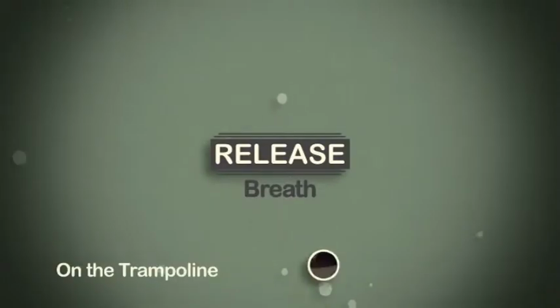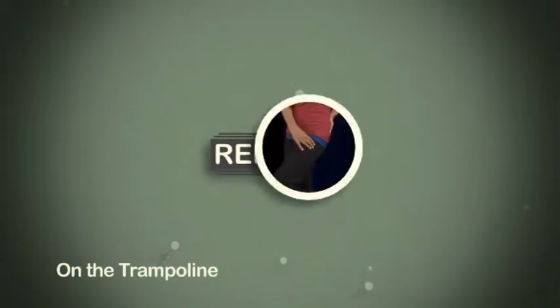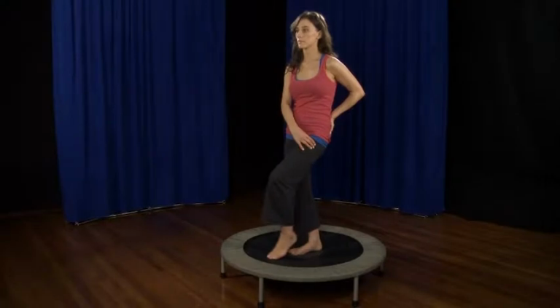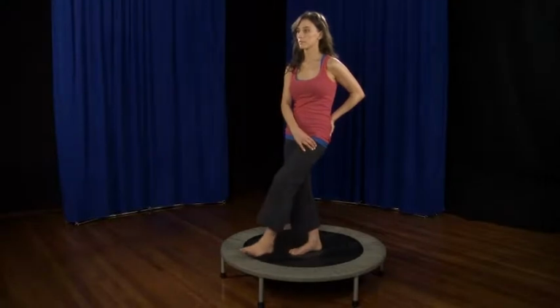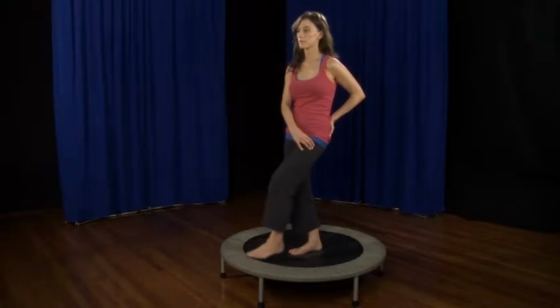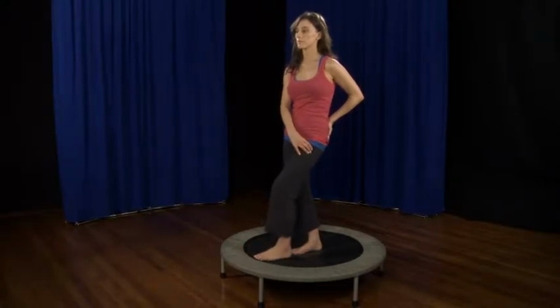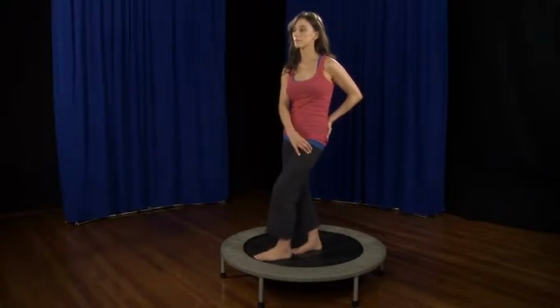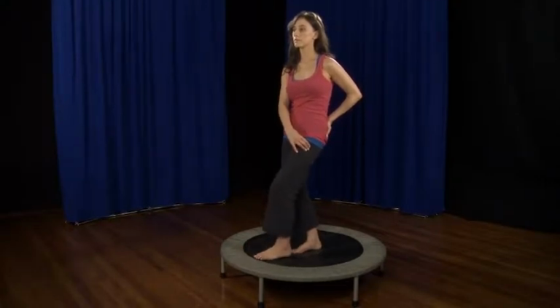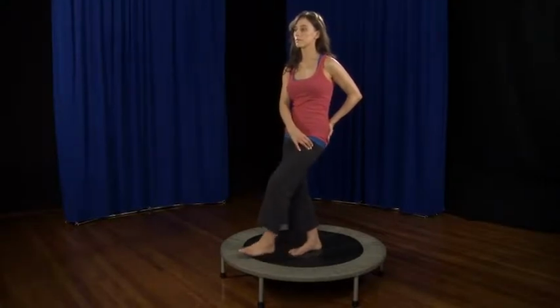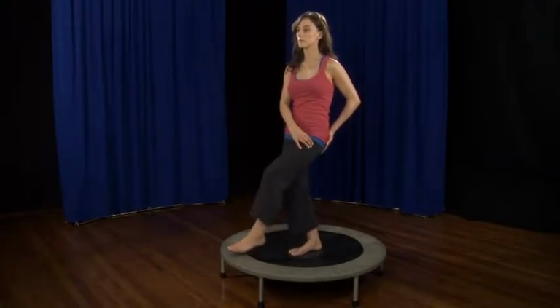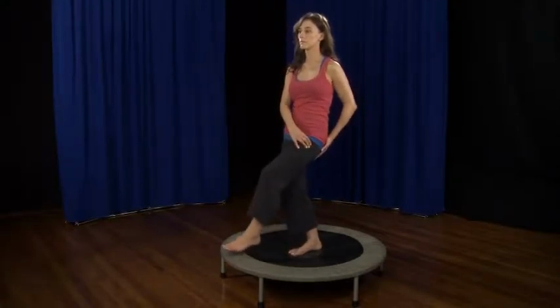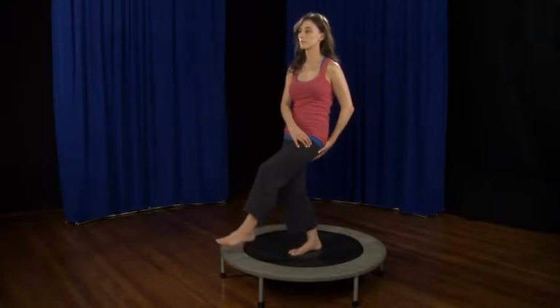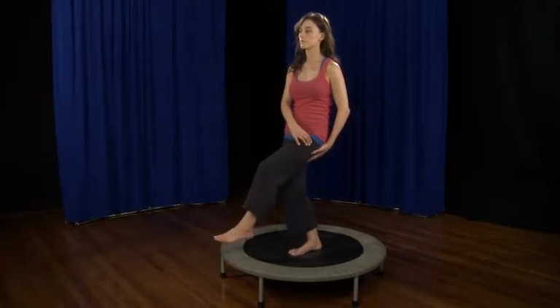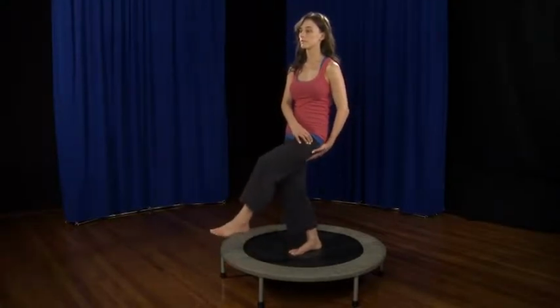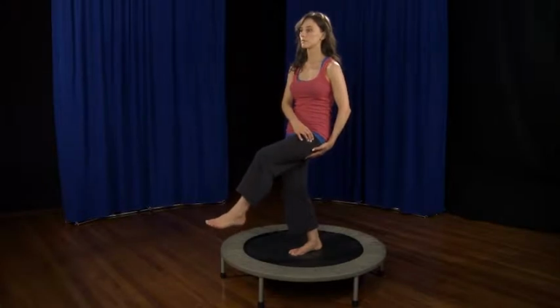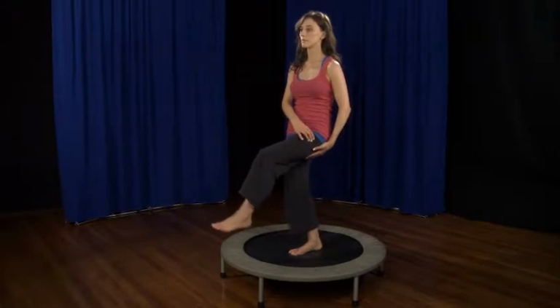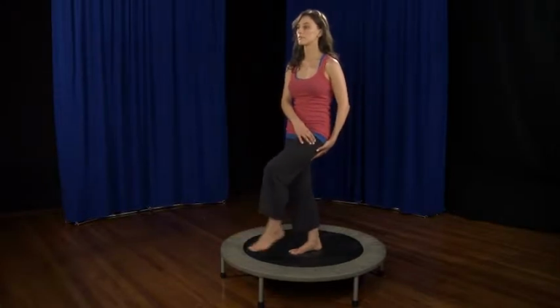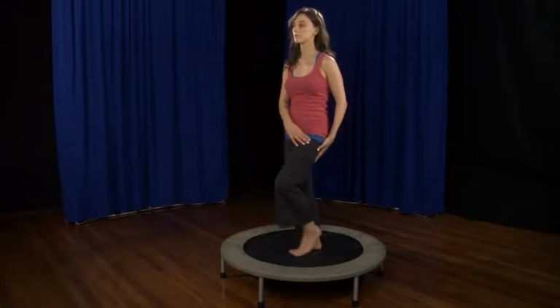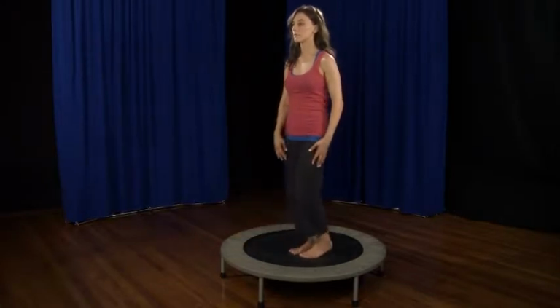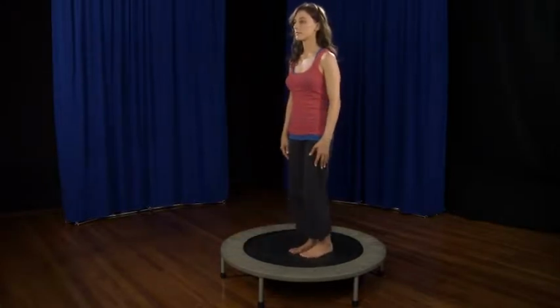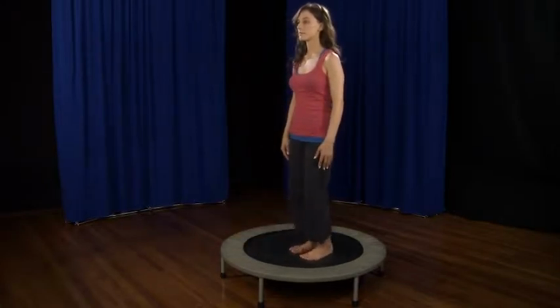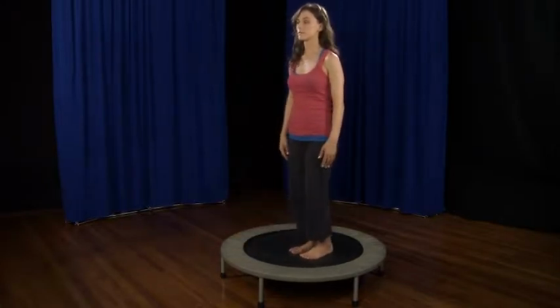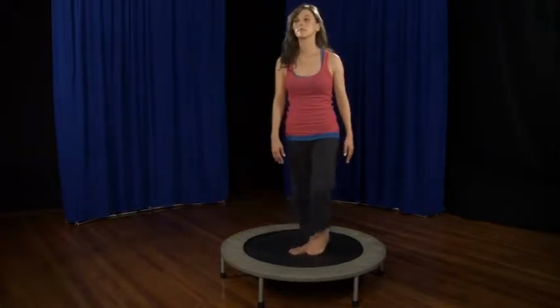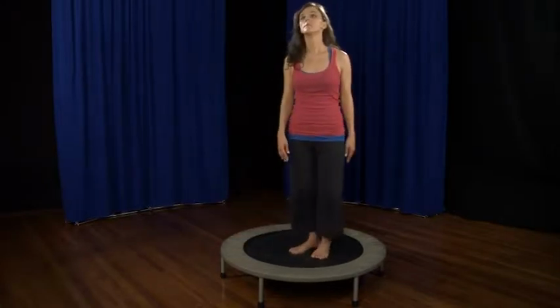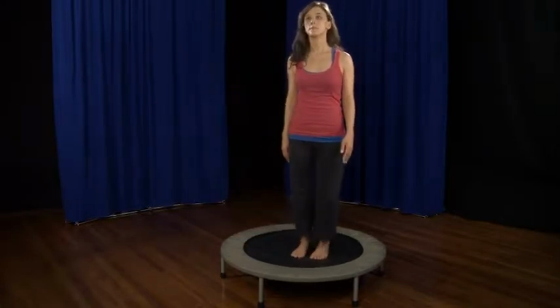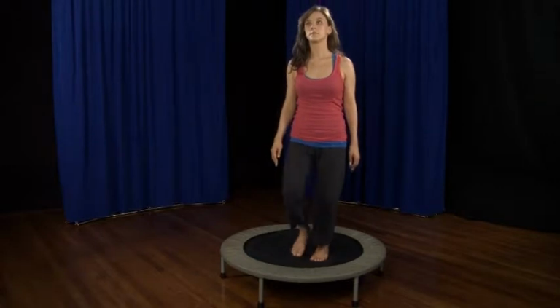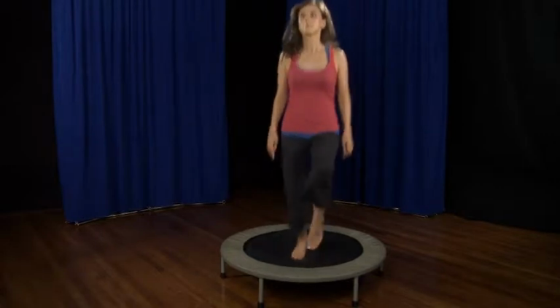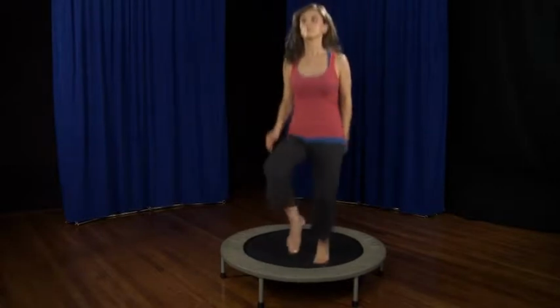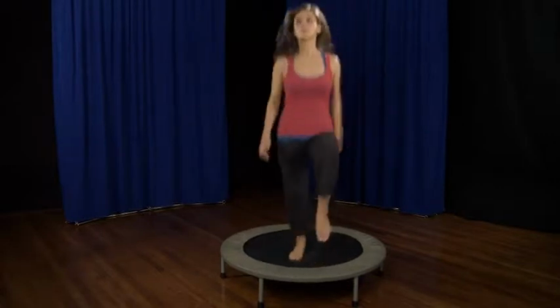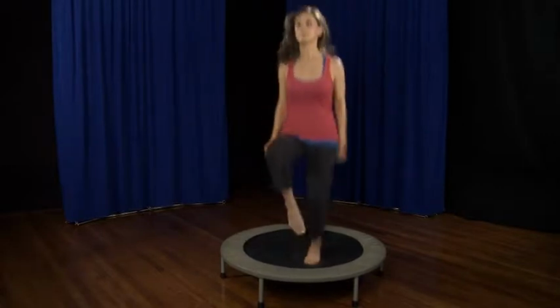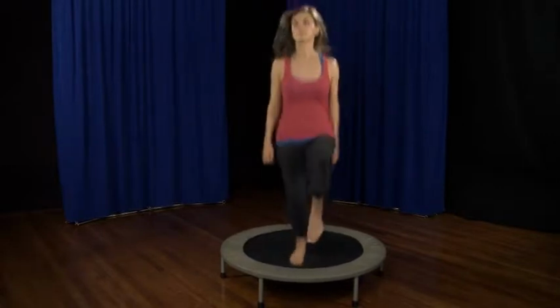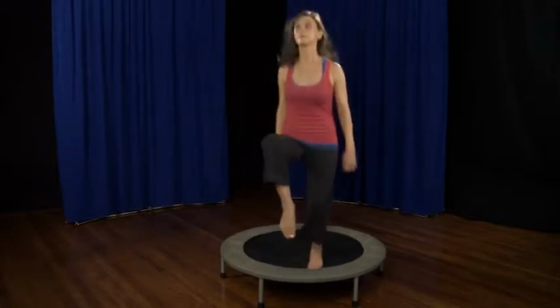This maneuver is simply jumping in place. As you jump, feel the energy come down the back of the pelvis, through the back of the leg, and out the knee. Making sure that you are keeping the hip sockets open, lift your knees up in front of your body, not your heels up in back of your body.